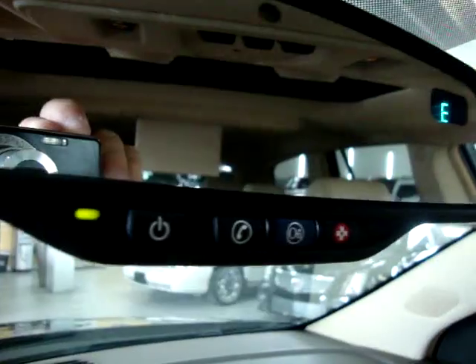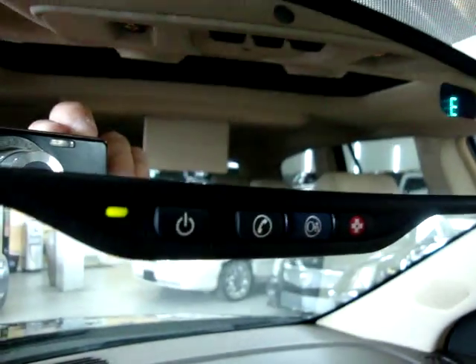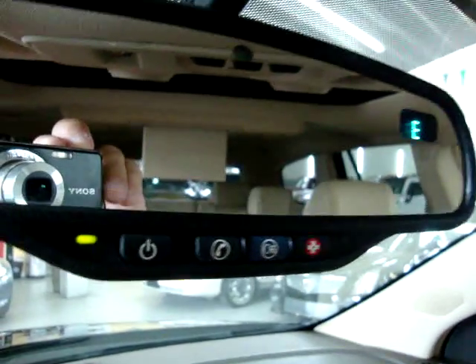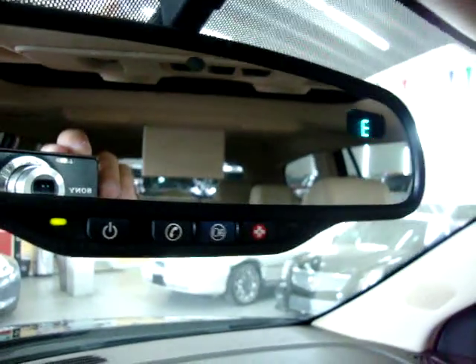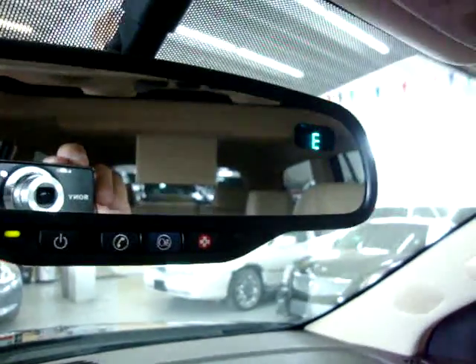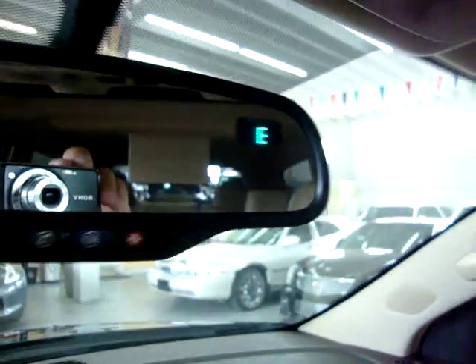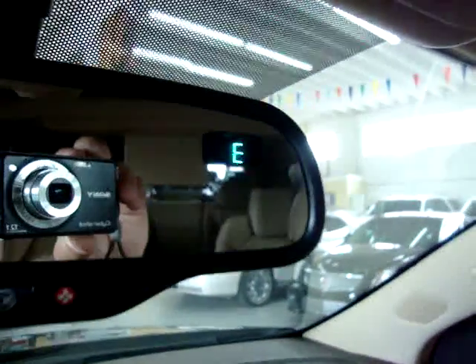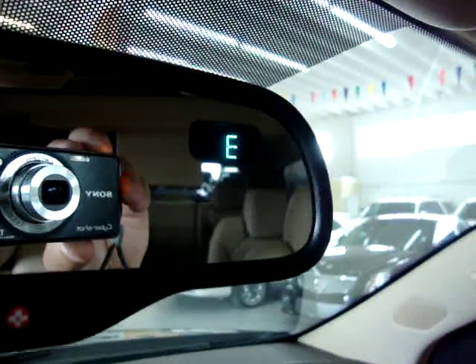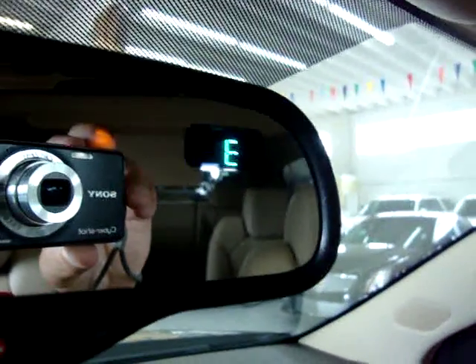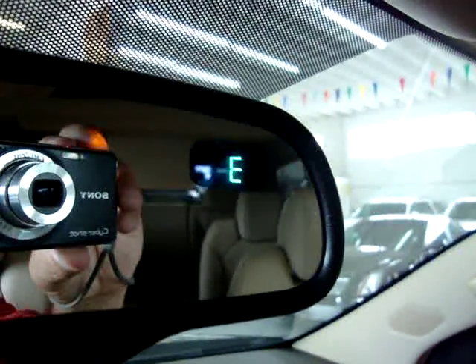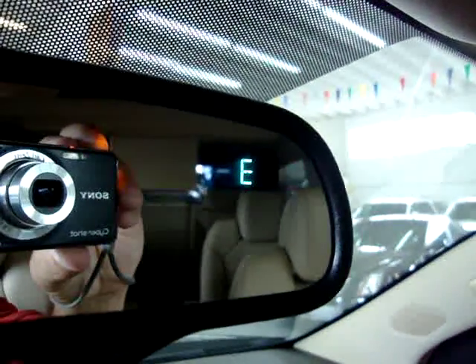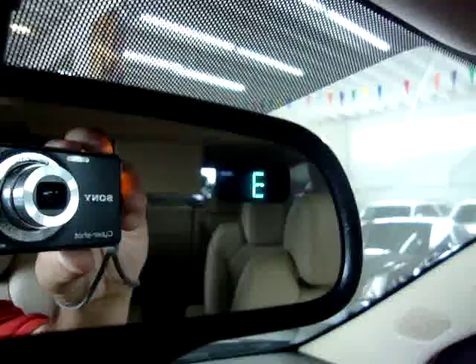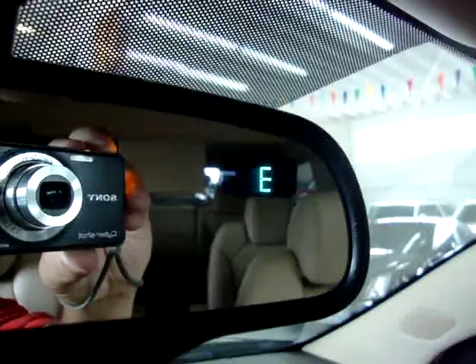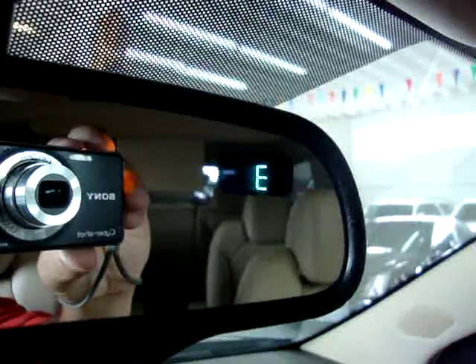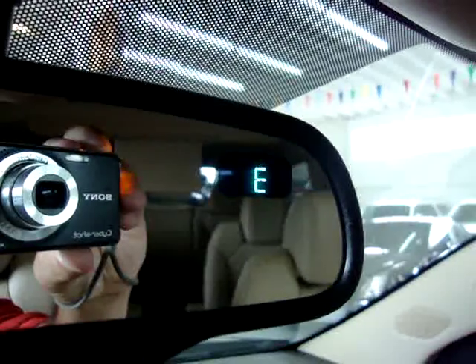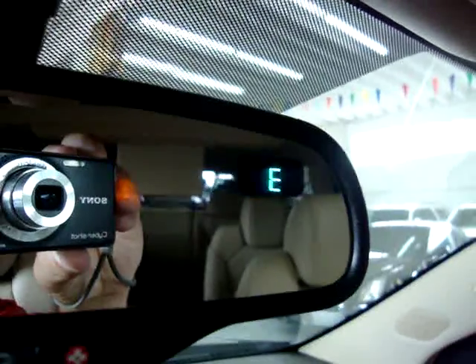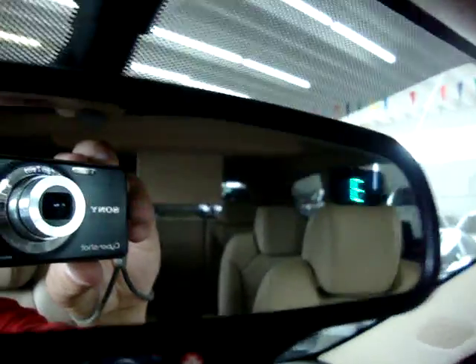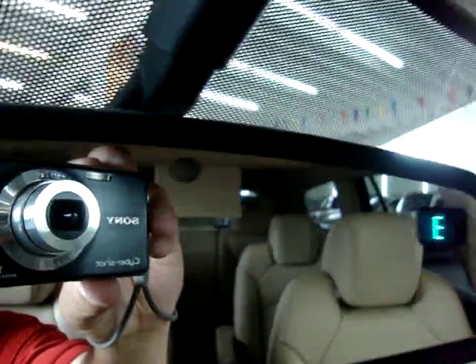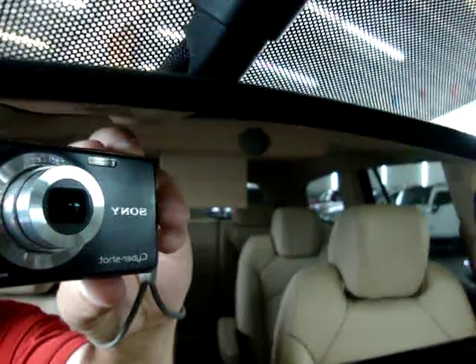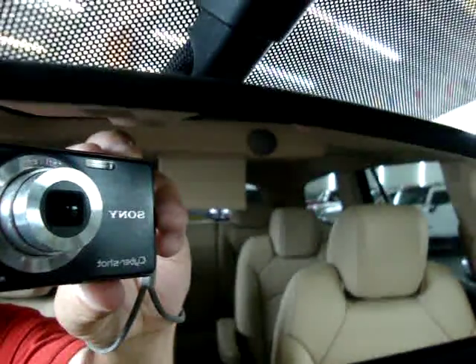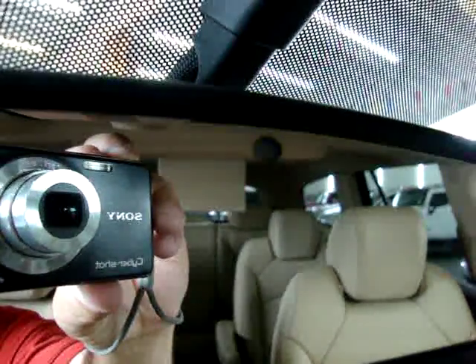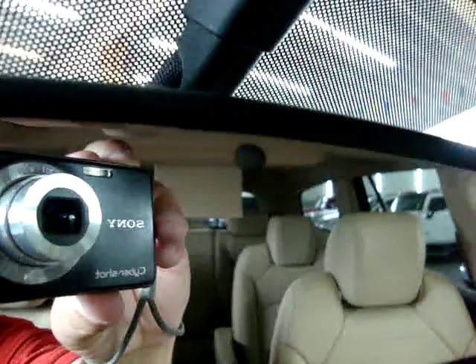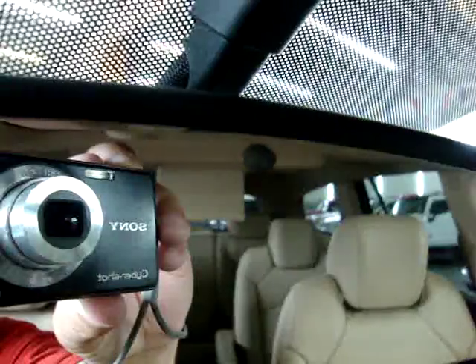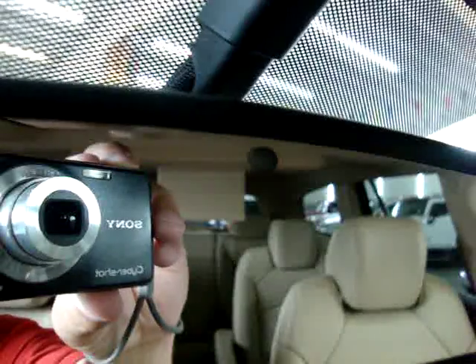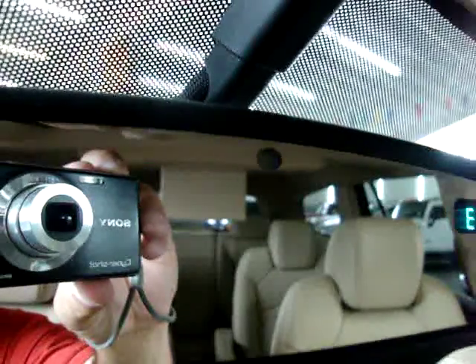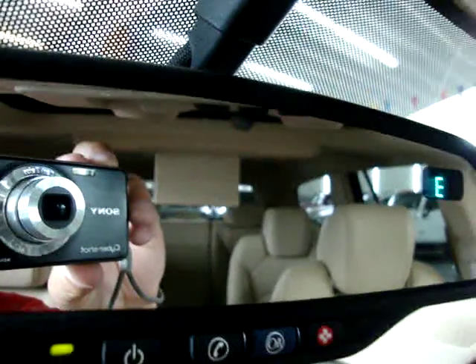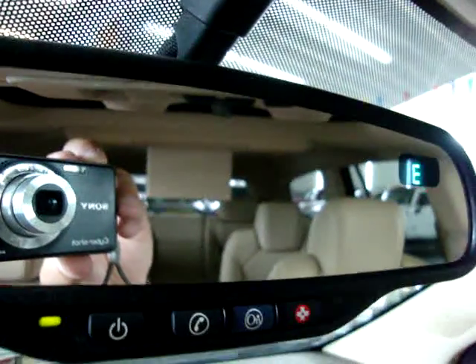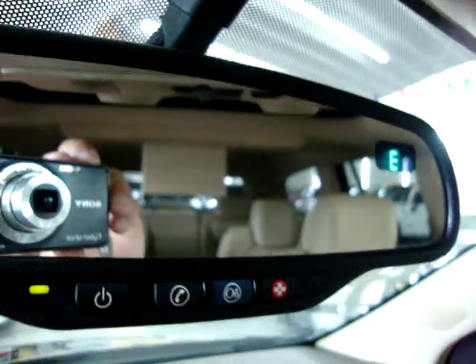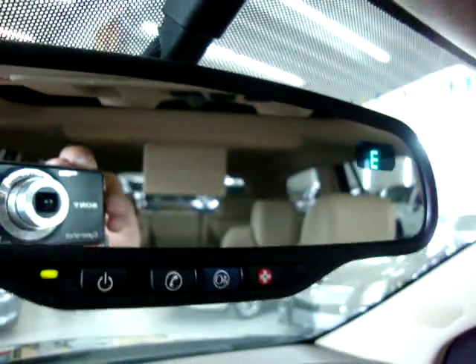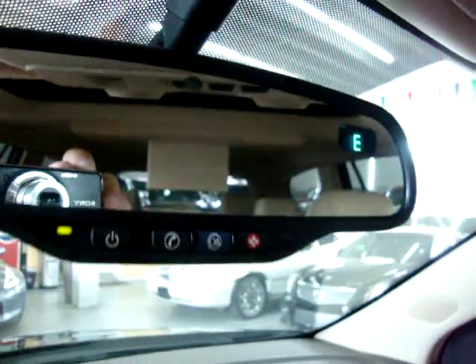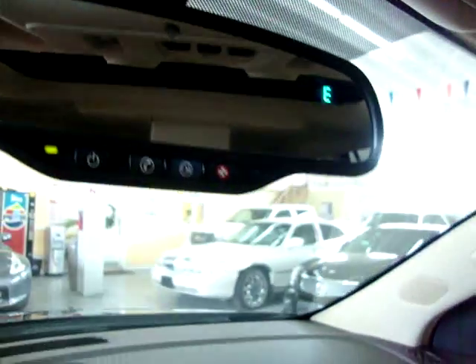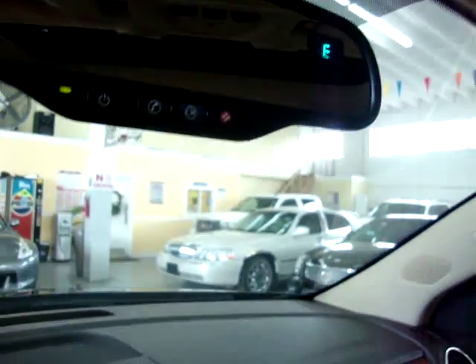OnStar system — on the rear view mirror there's a compass showing we're heading east. This is also an auto-dimming mirror — when somebody puts their high beams on you, it darkens the mirror so it doesn't bother your vision.